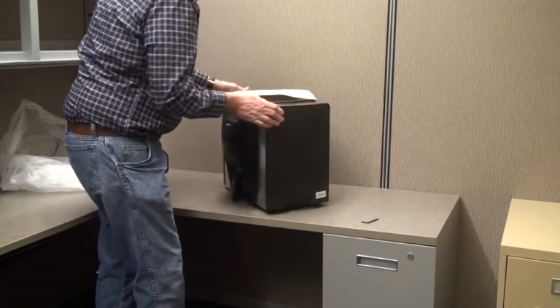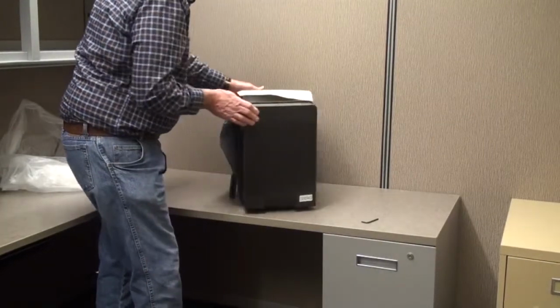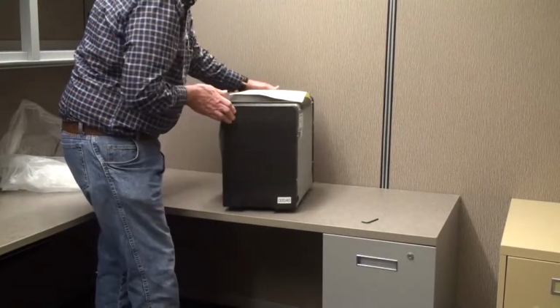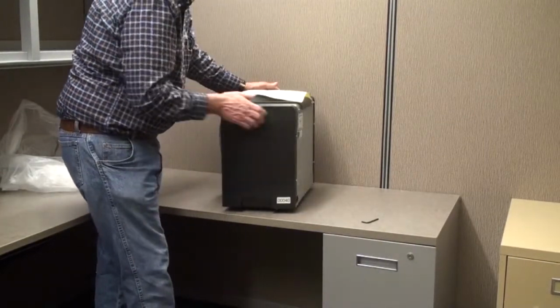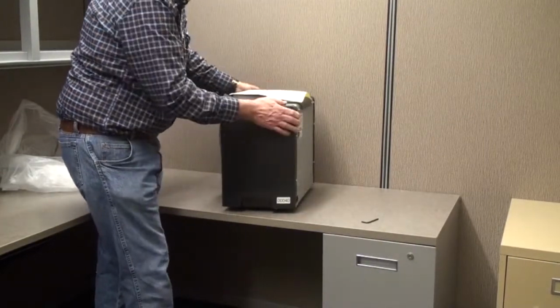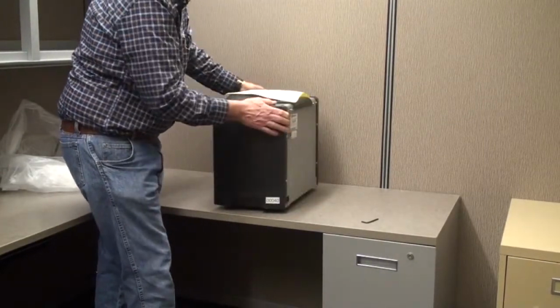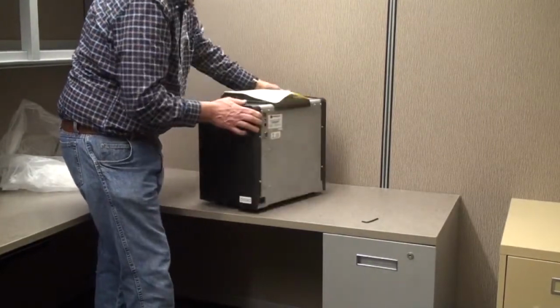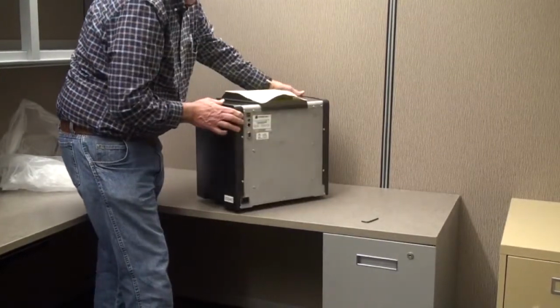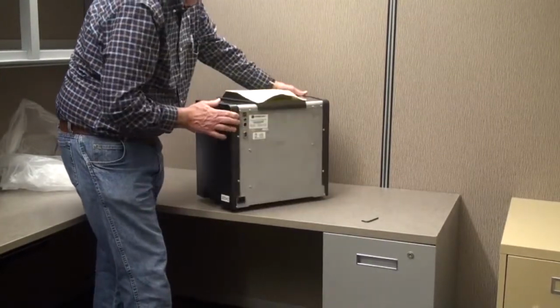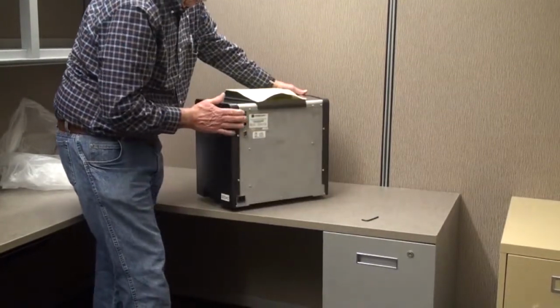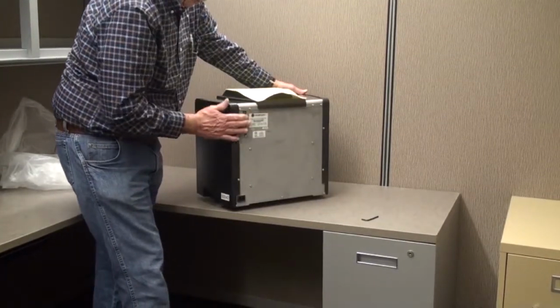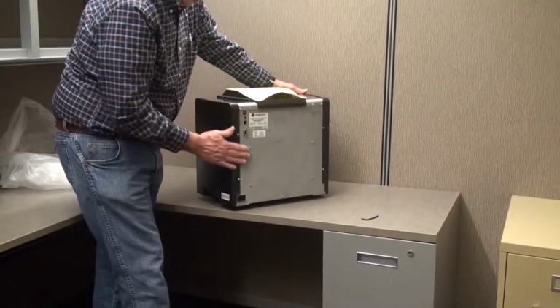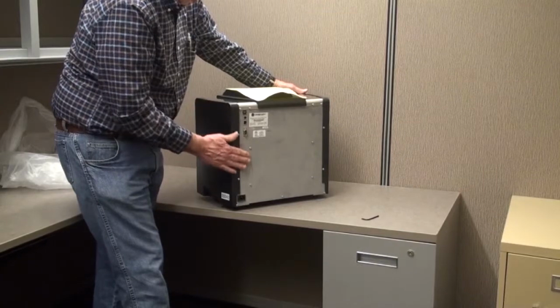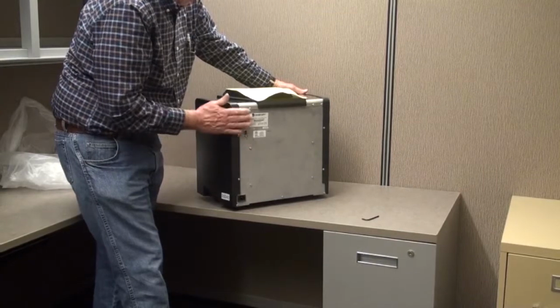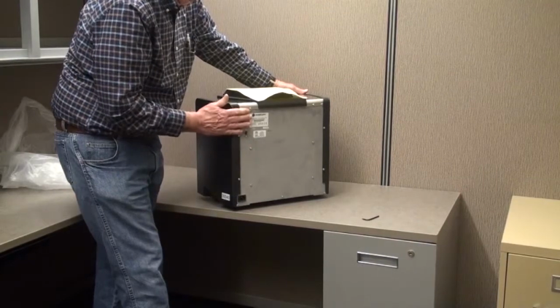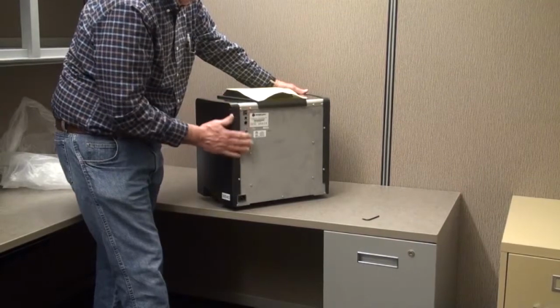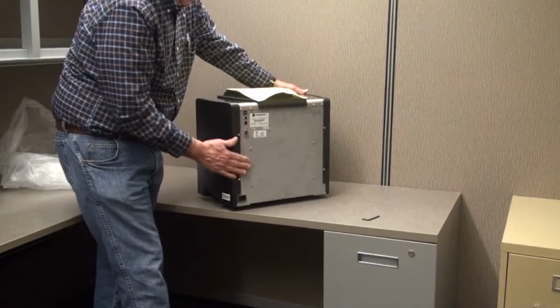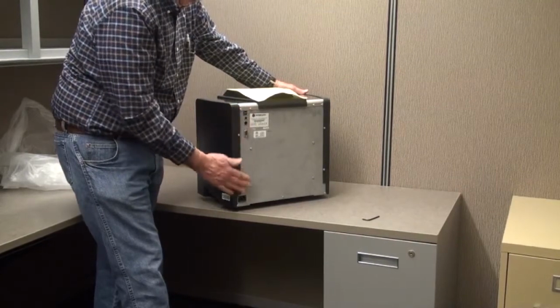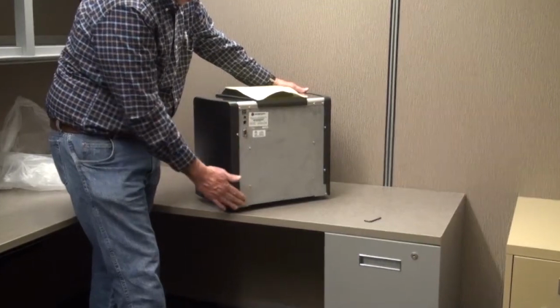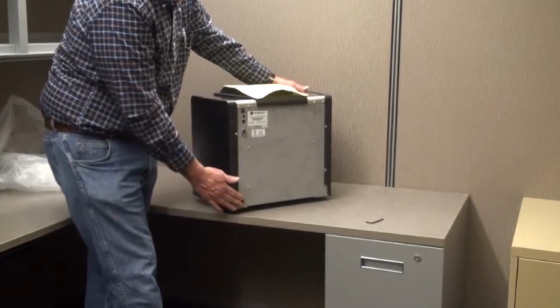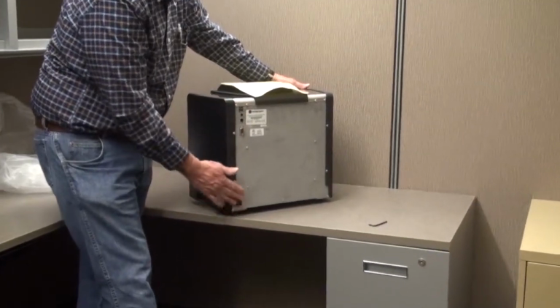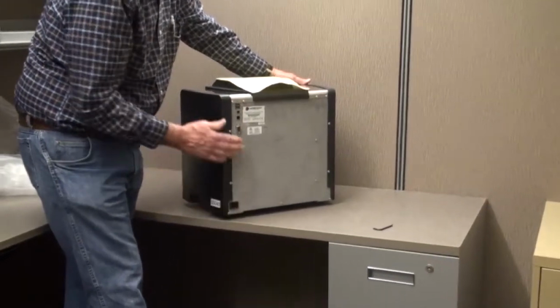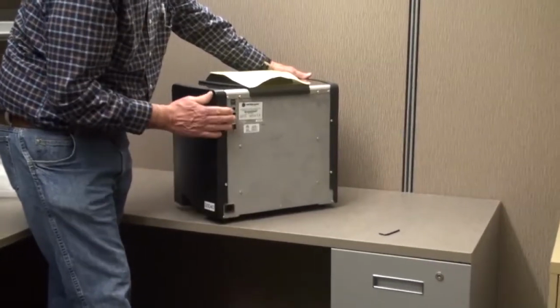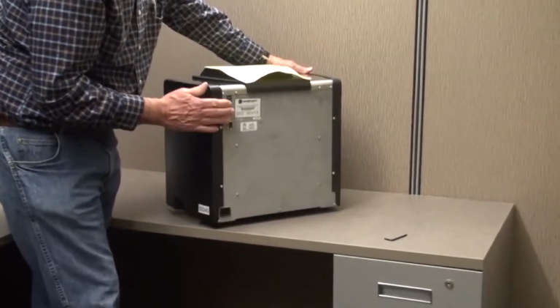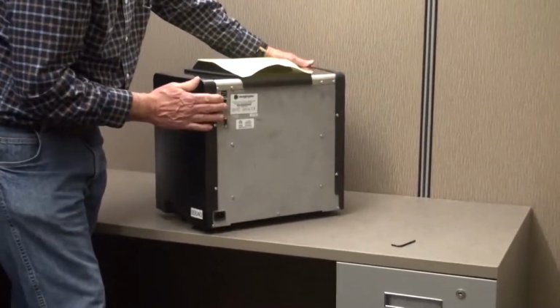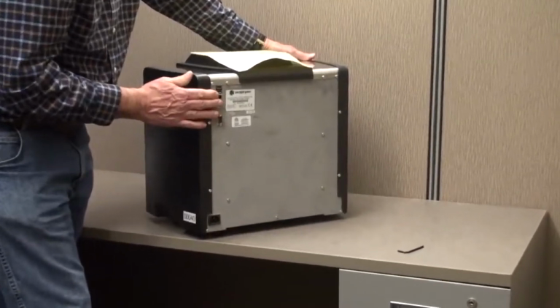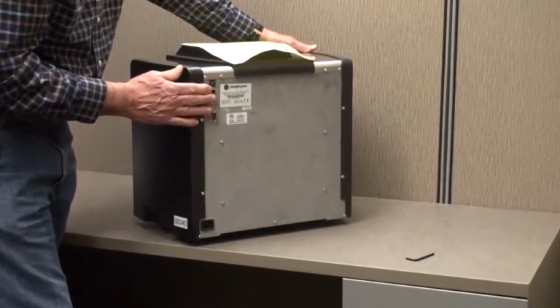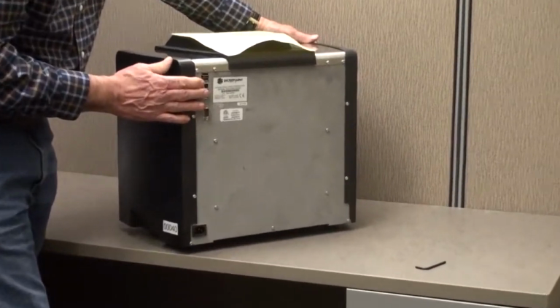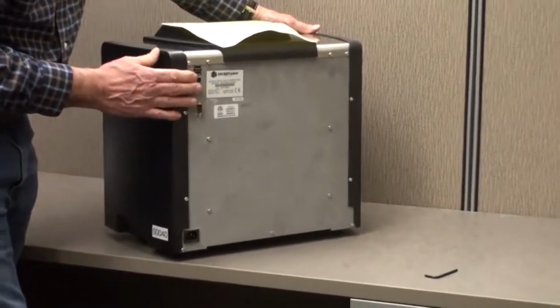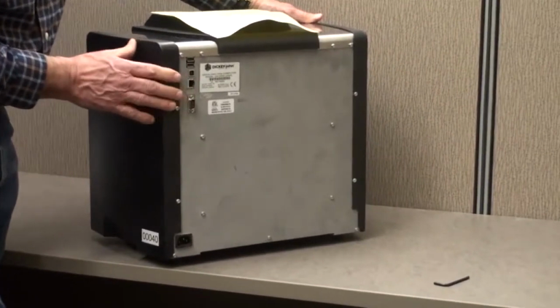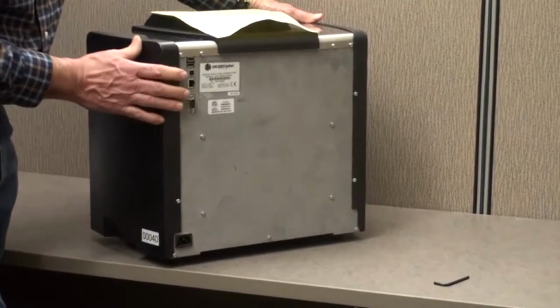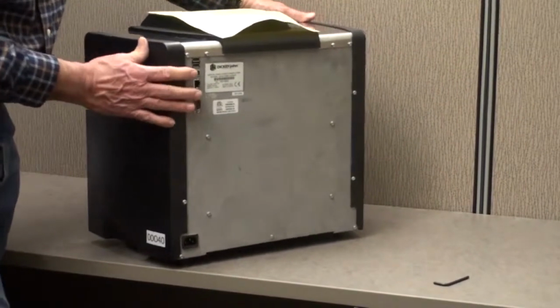We're going to turn the machine on its back, so we want to make sure there are no cords or cables plugged into the back of the machine.